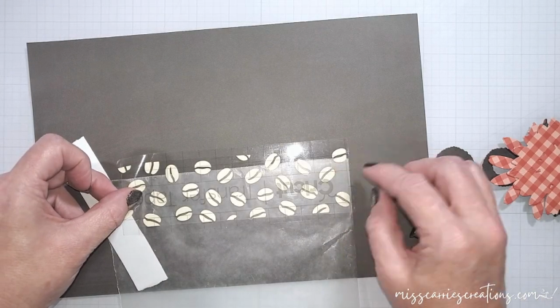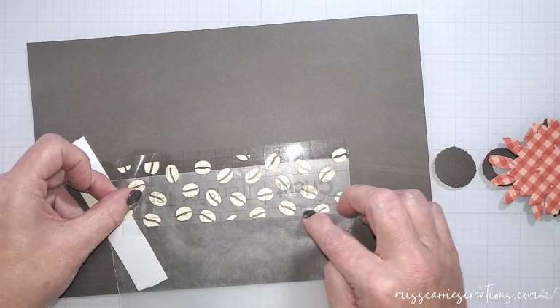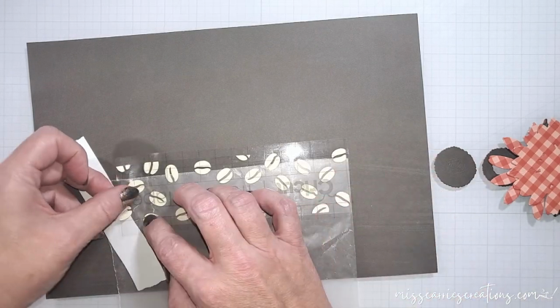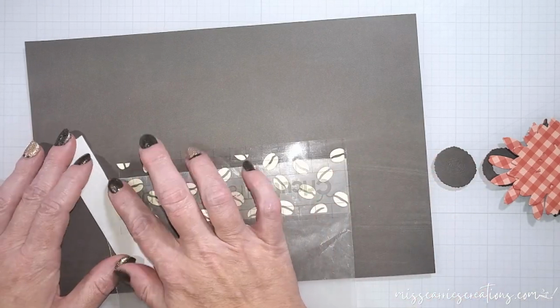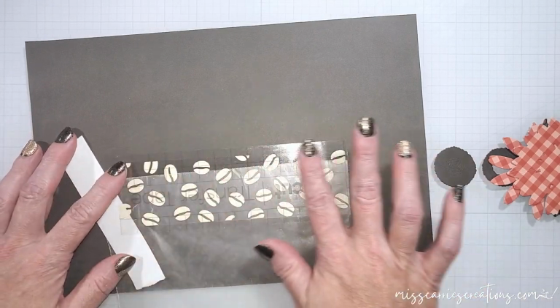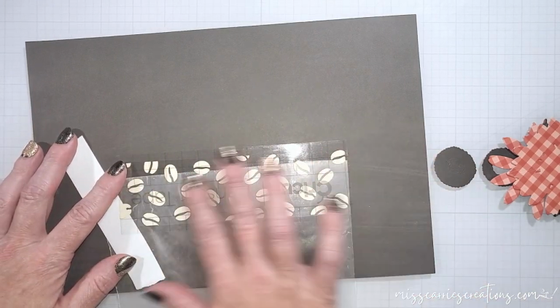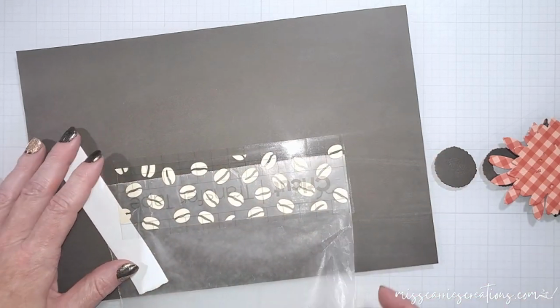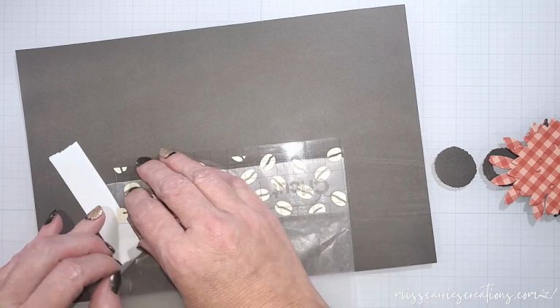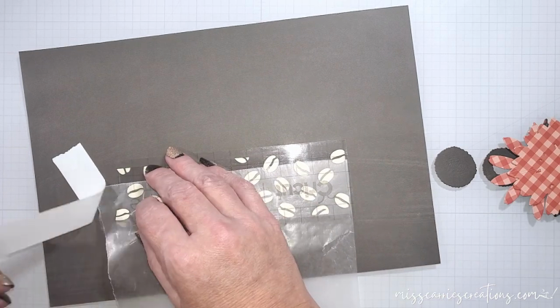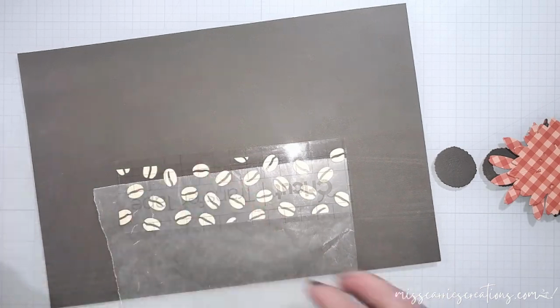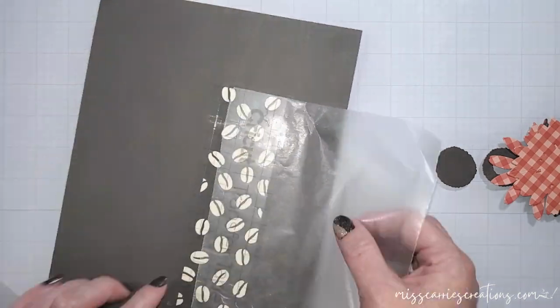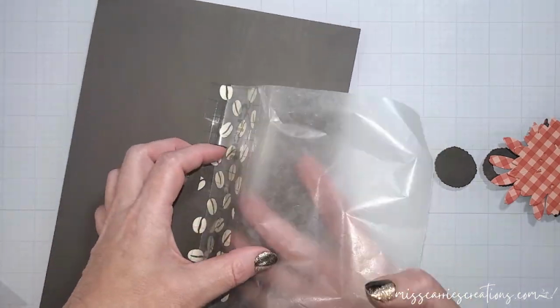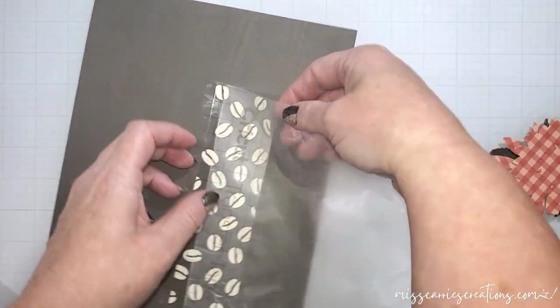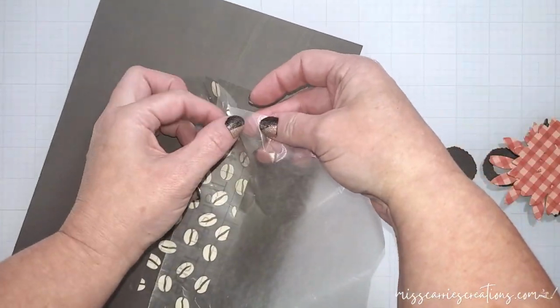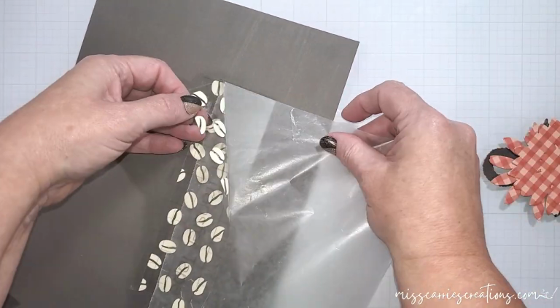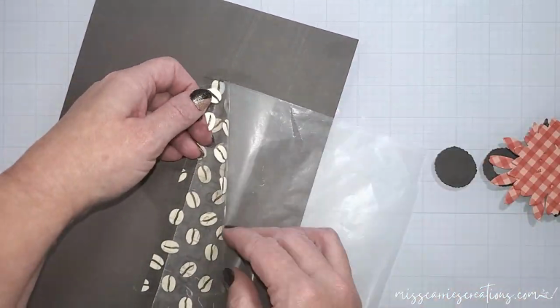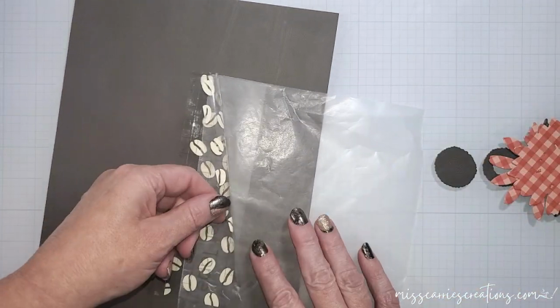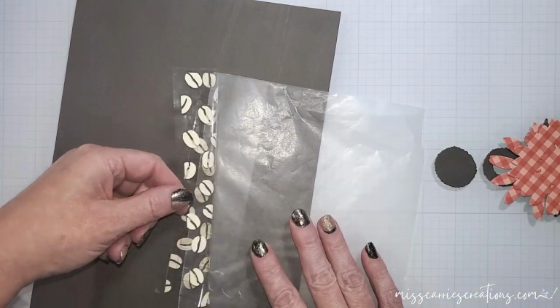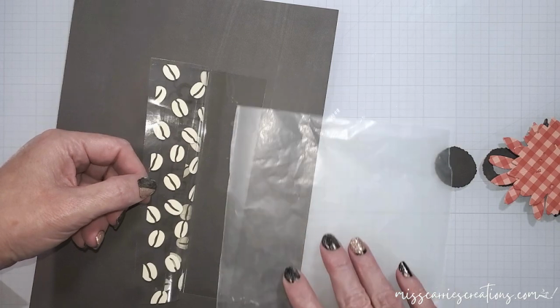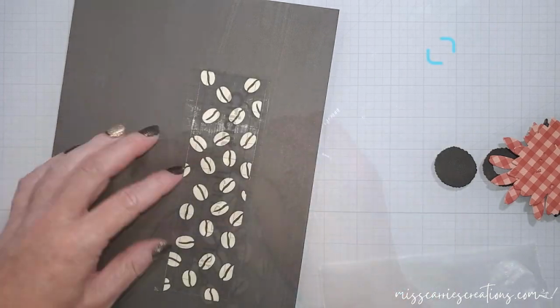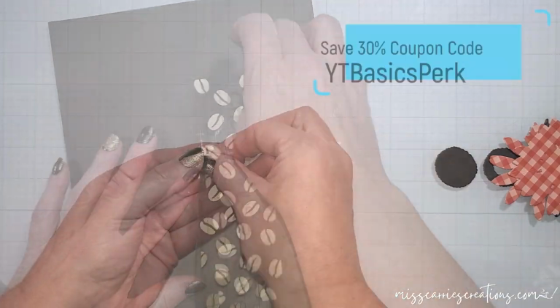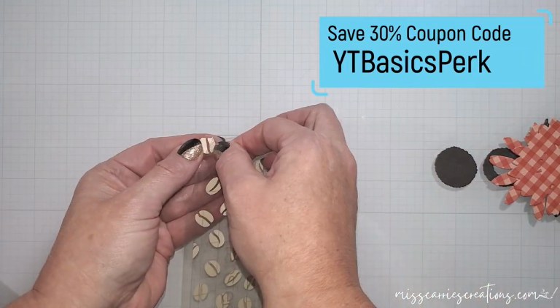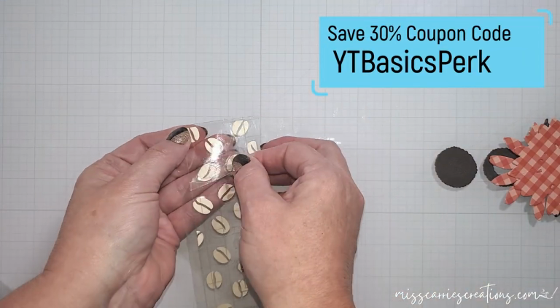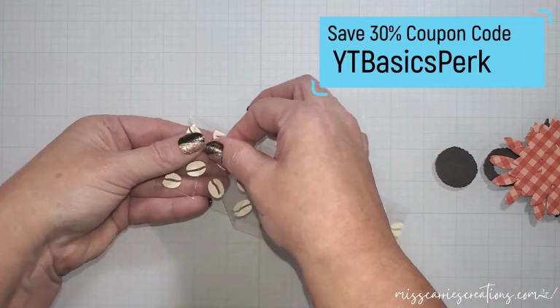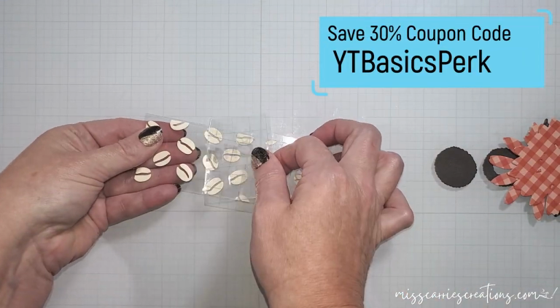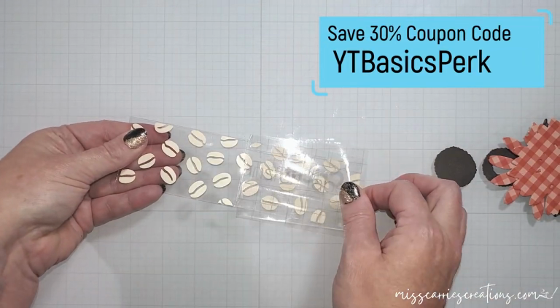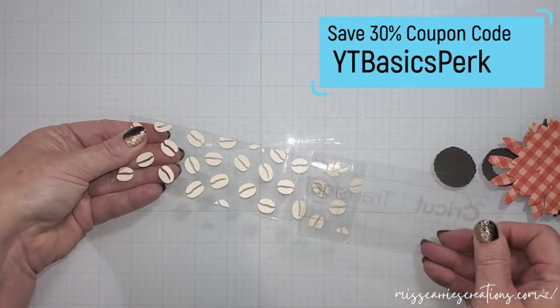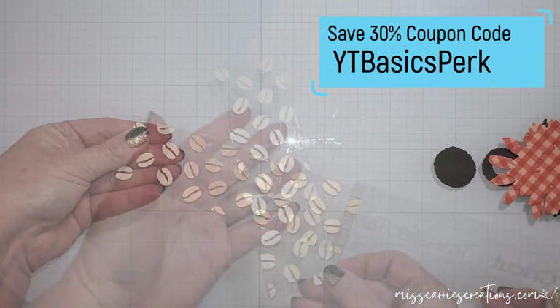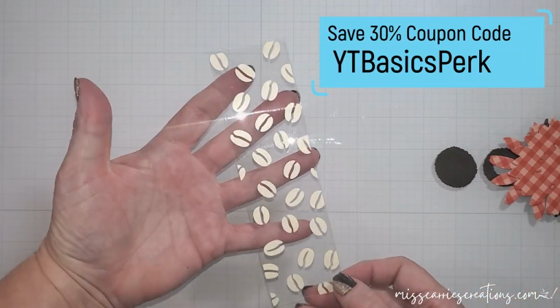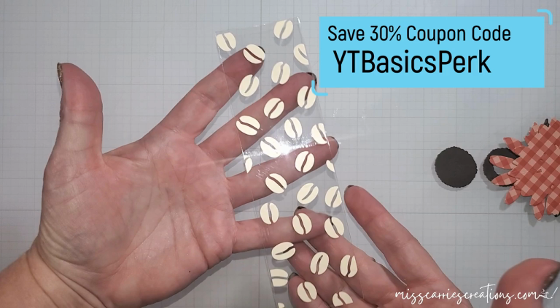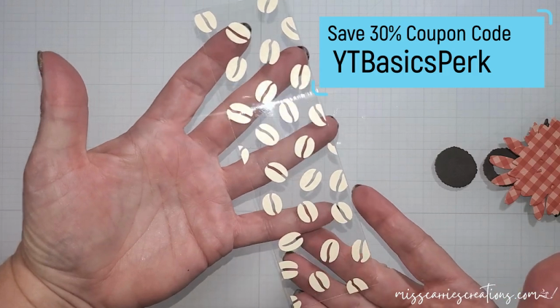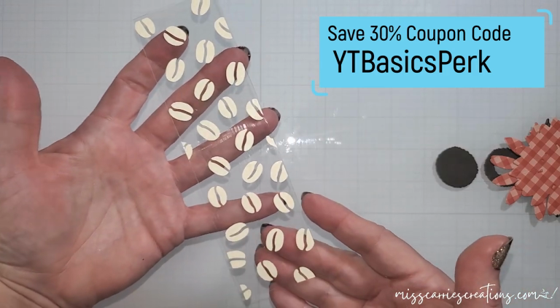I'm going to be using some wax paper to help me line all of this up on the acetate. I am speeding this process up quite a bit, but in my basics class I share a few different tips to help you with adhering vinyl to your projects.